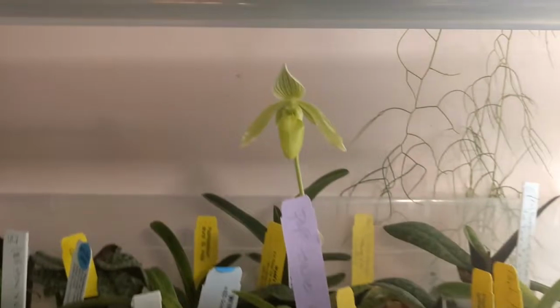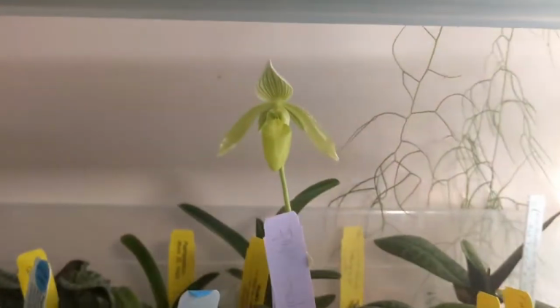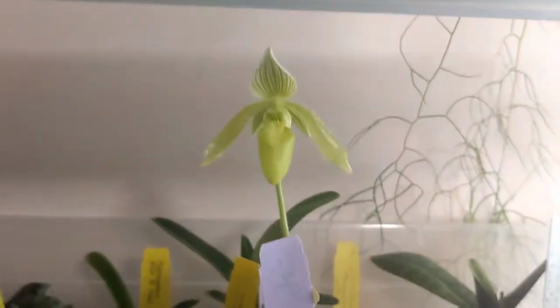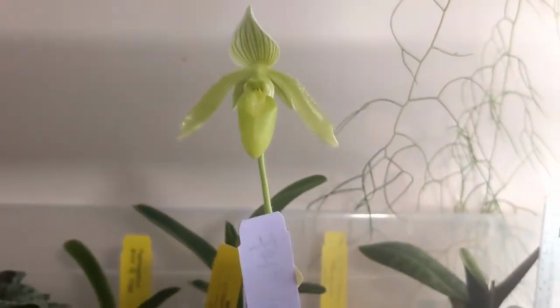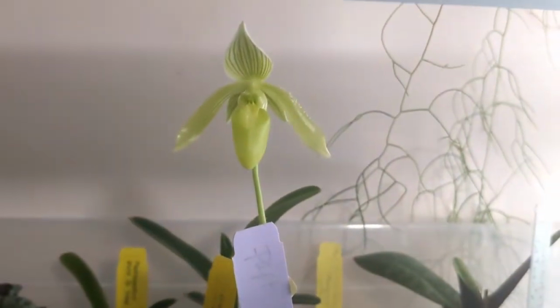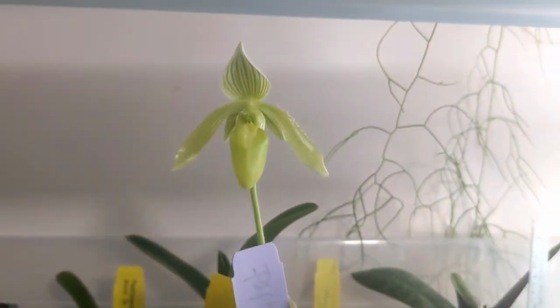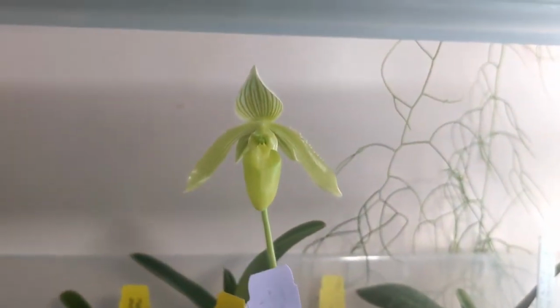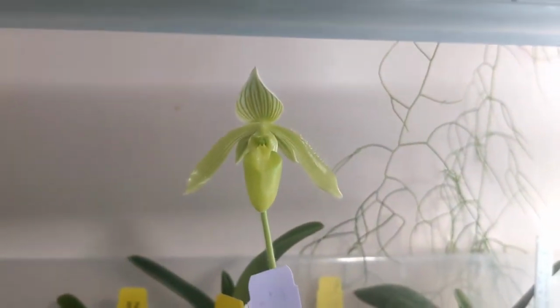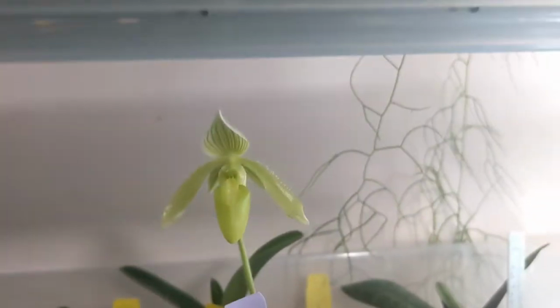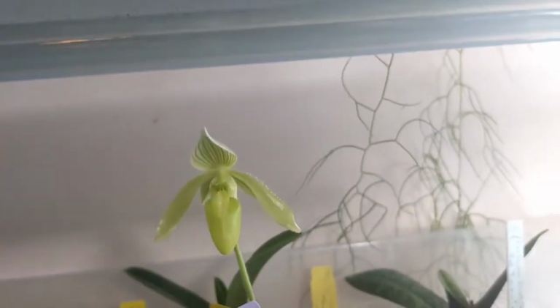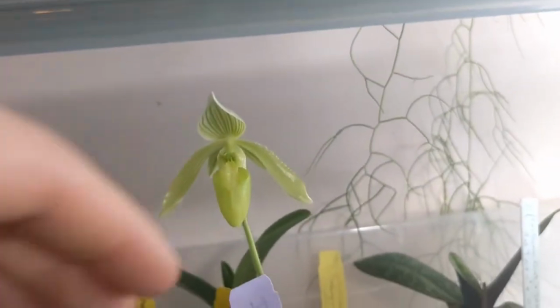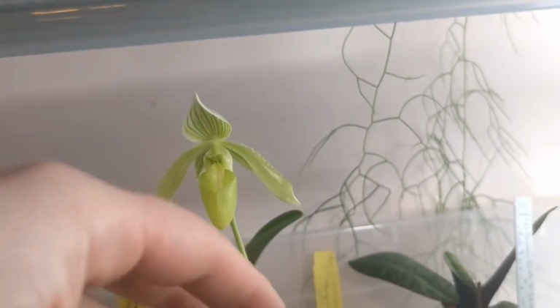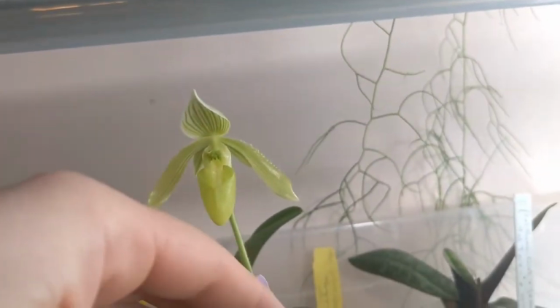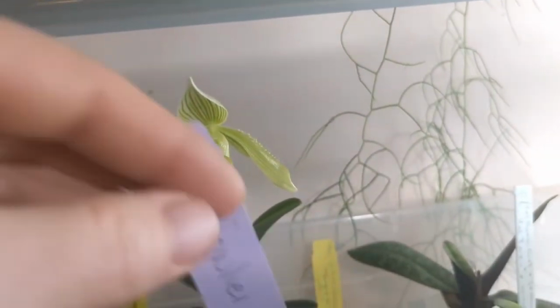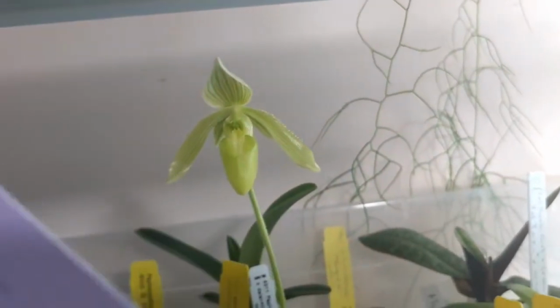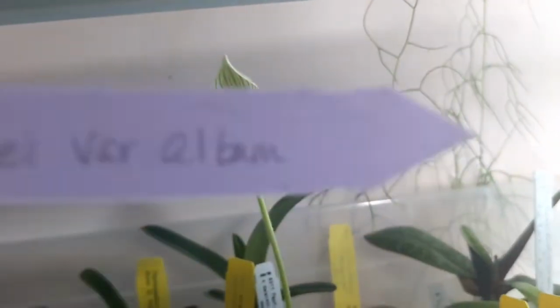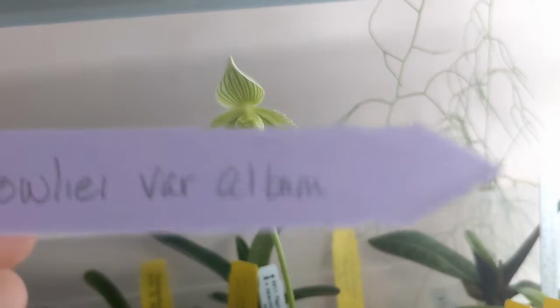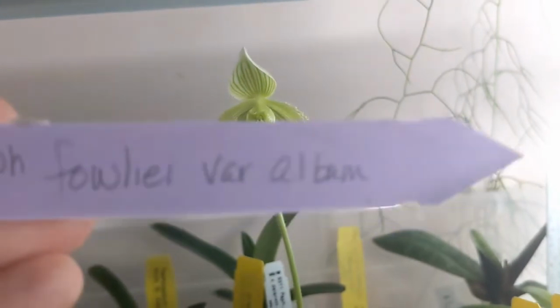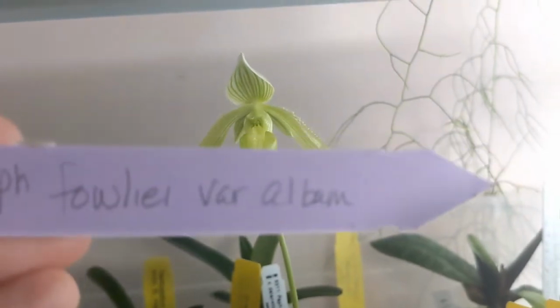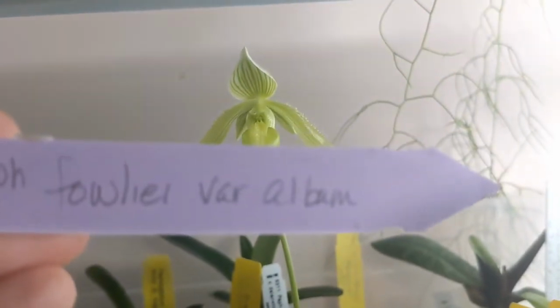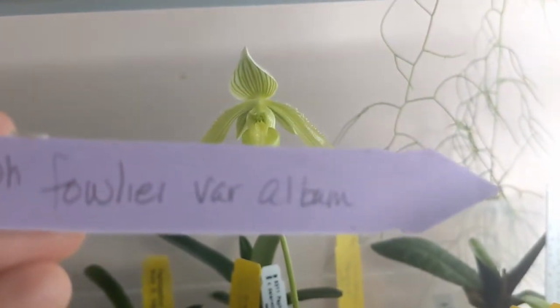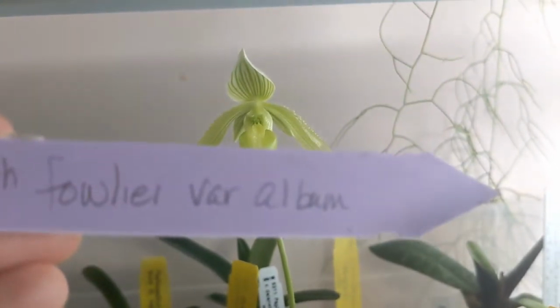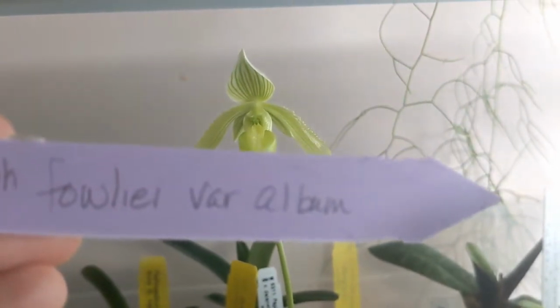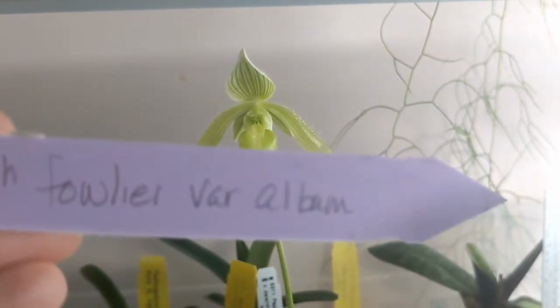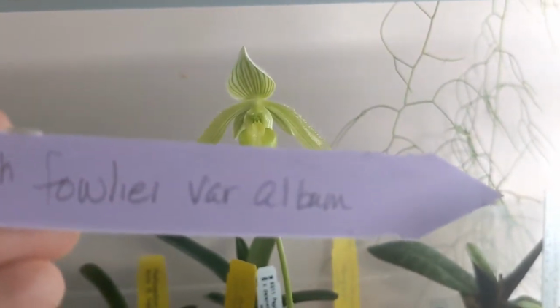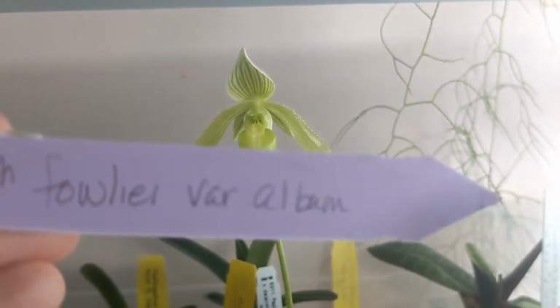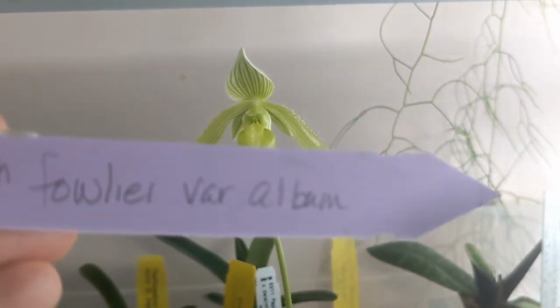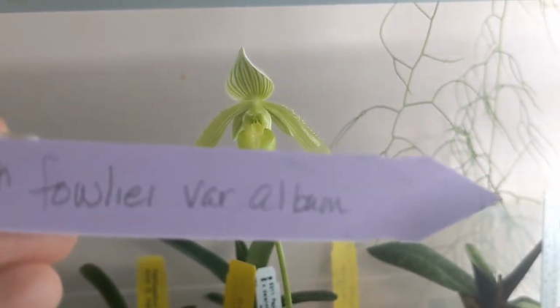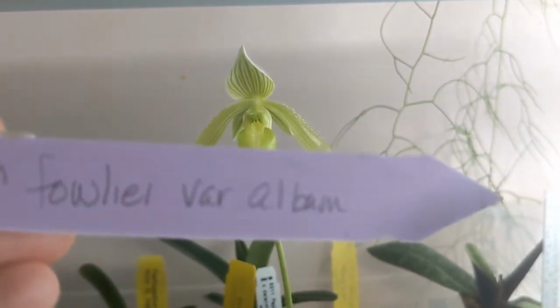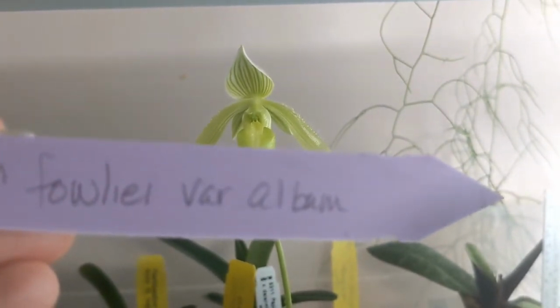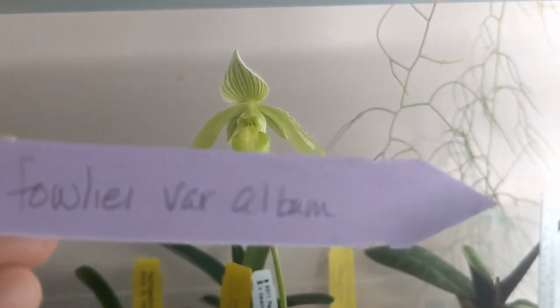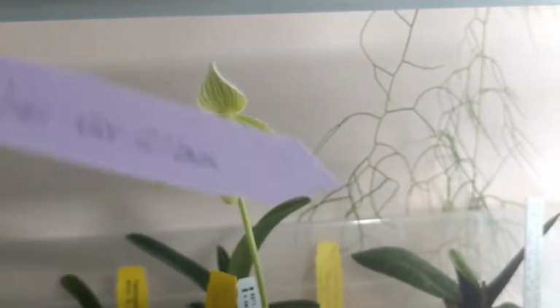Look at this cute little thing. I just got it at the show. Foley-eye. Foley-eye.